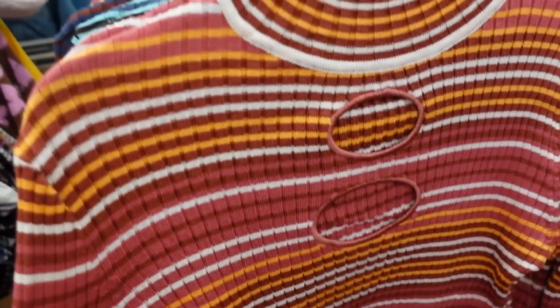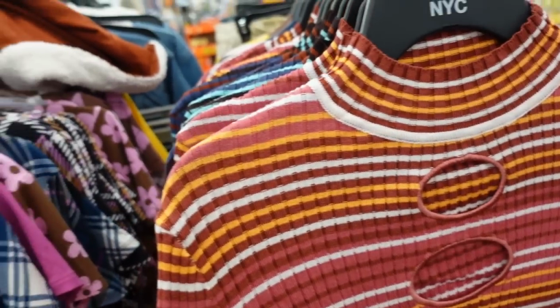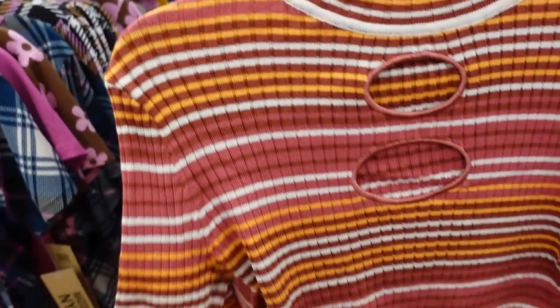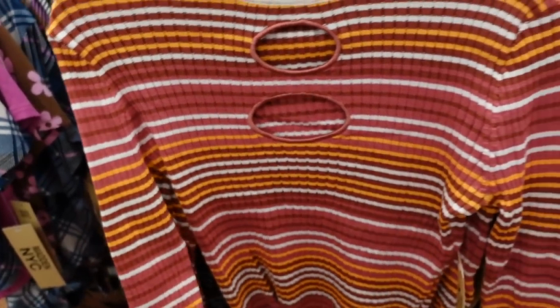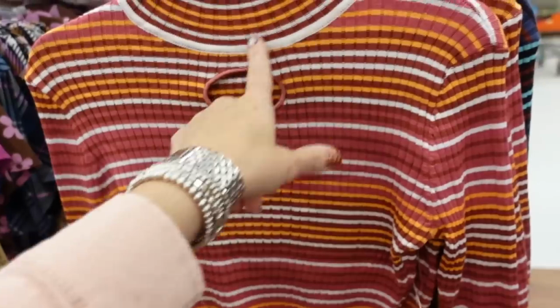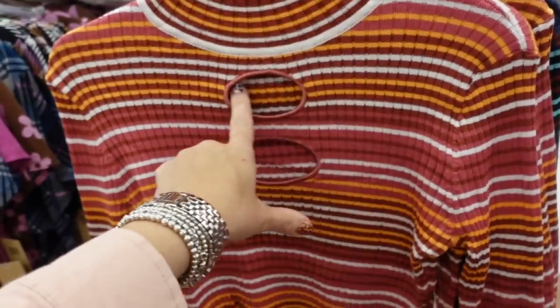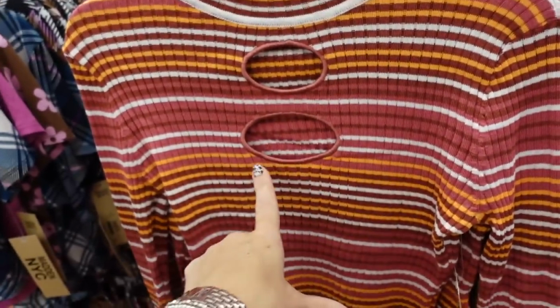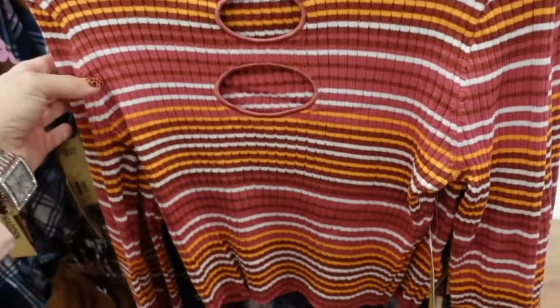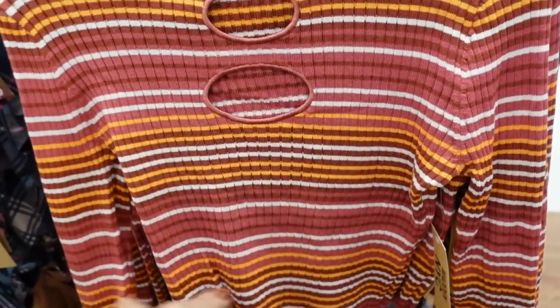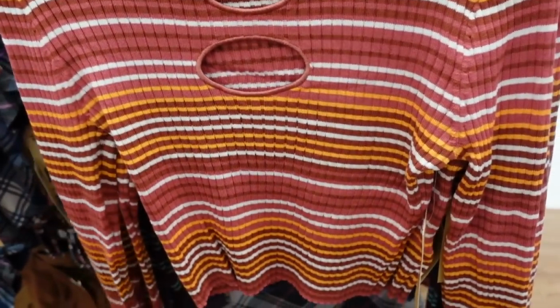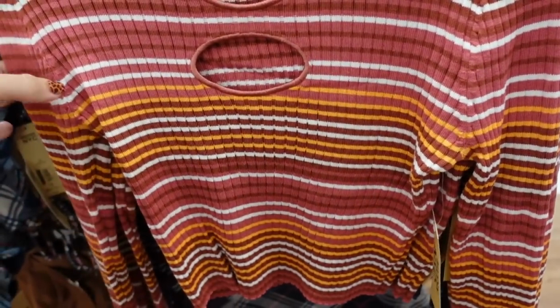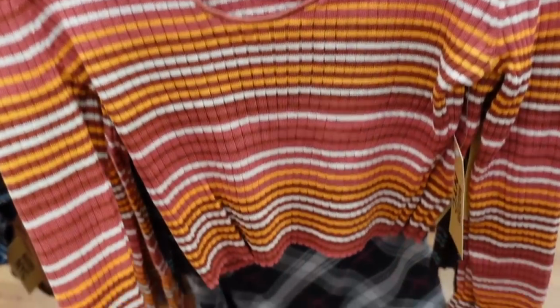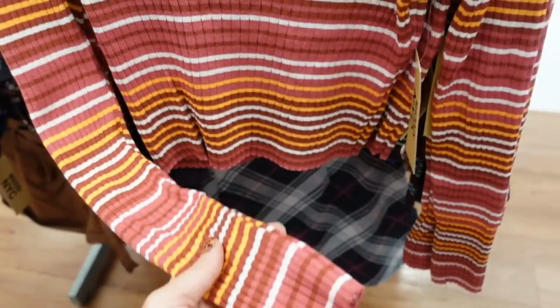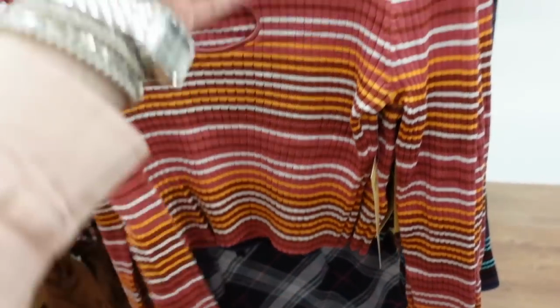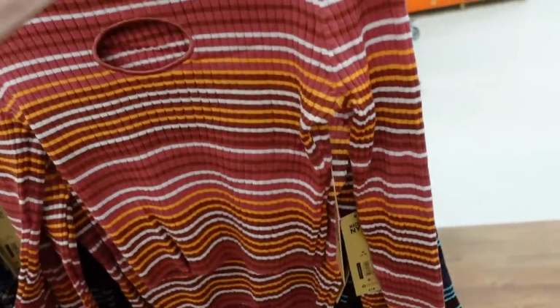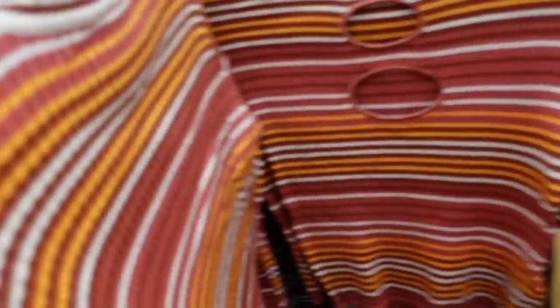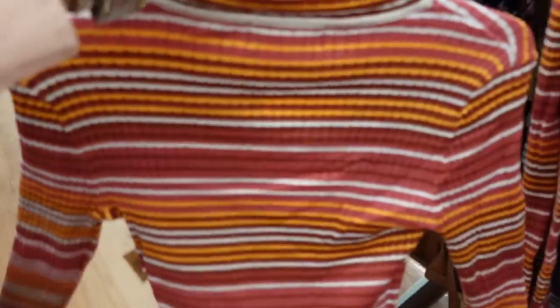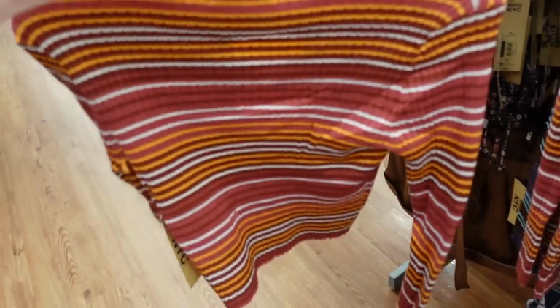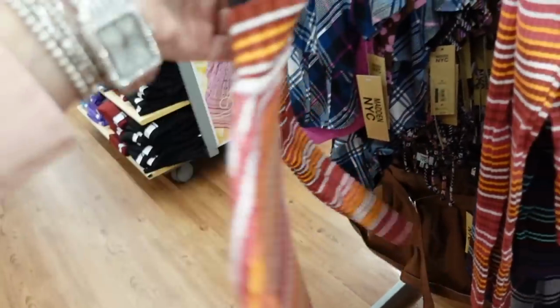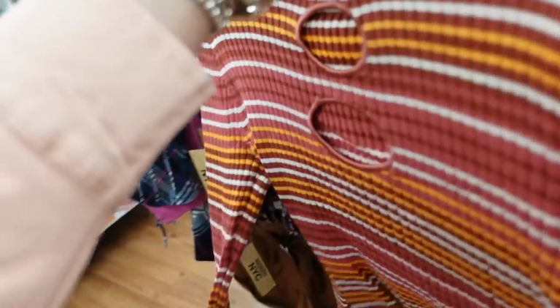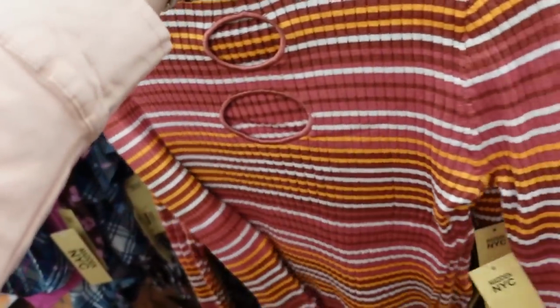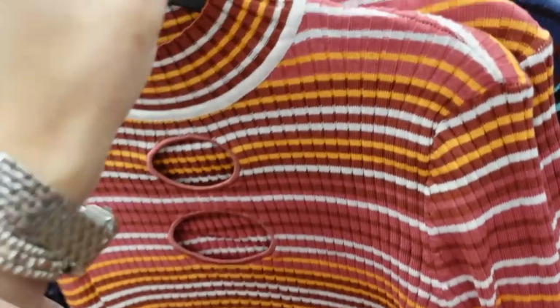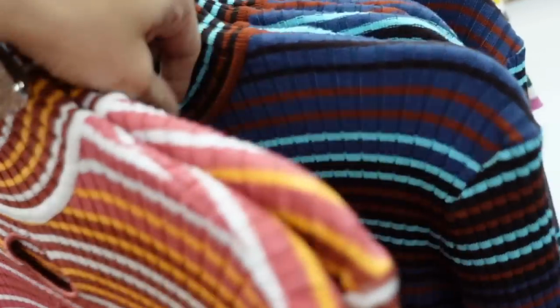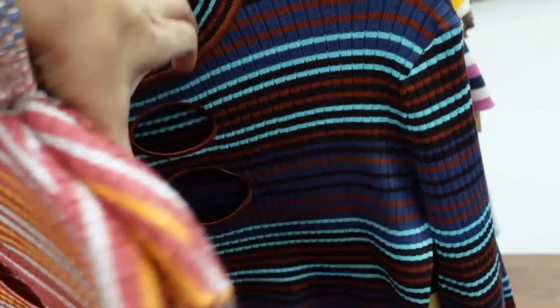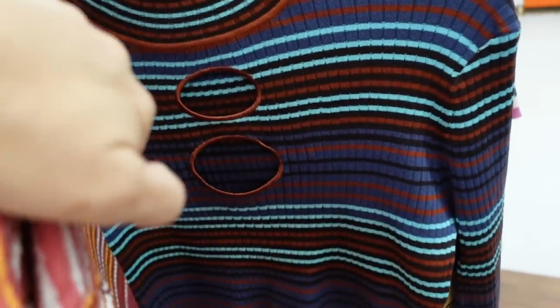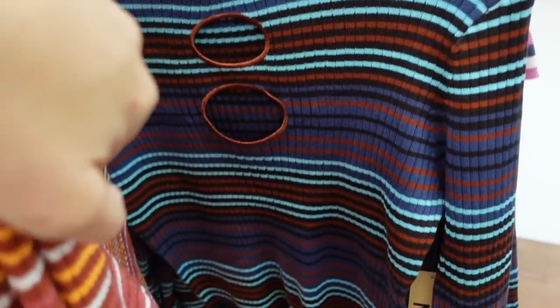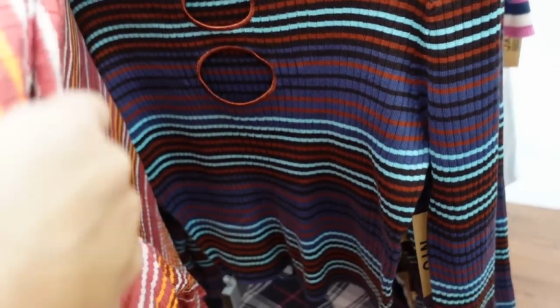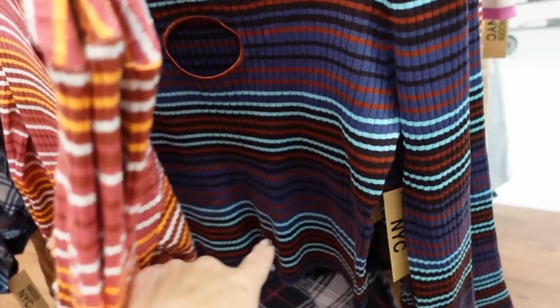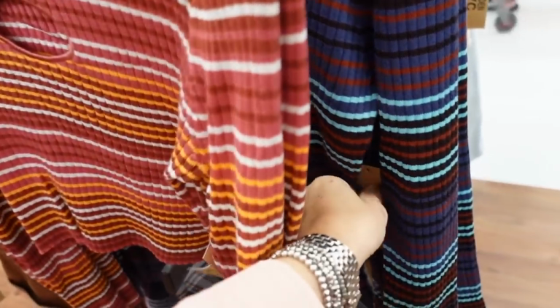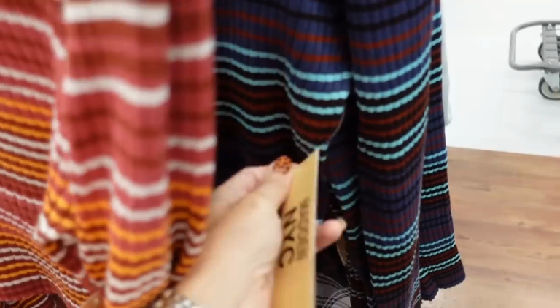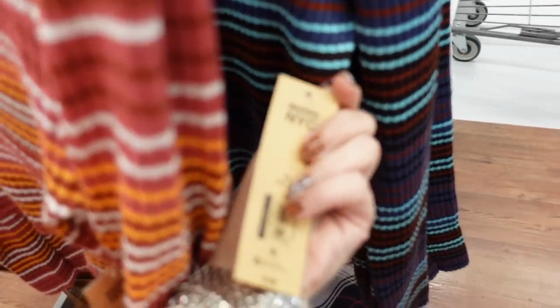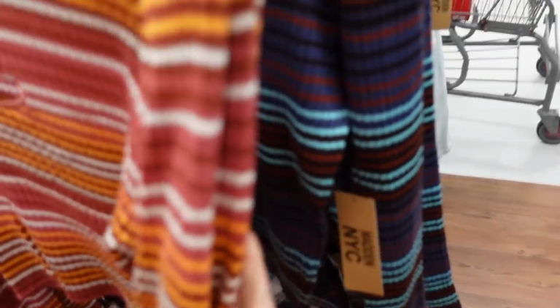Seeing a new mock neck top from Madden NYC. It's a sweater-kind of material, really nice thin and stretchy, mock neck with little circle cutouts, shorter cropped fit, fitted through the wrist, seam in the back. In pink and orange plaid stripe, and blue and brown. These are going to be $18.